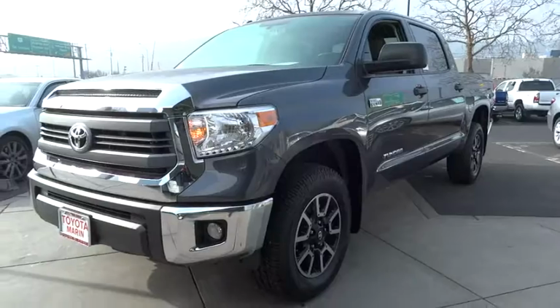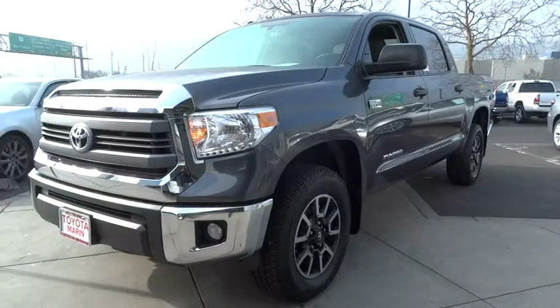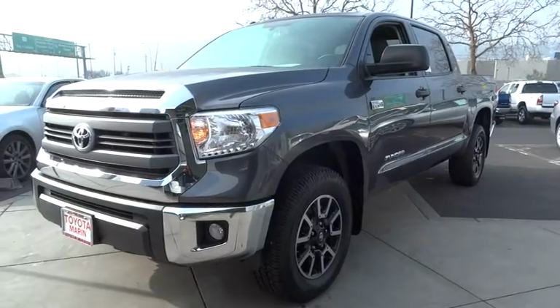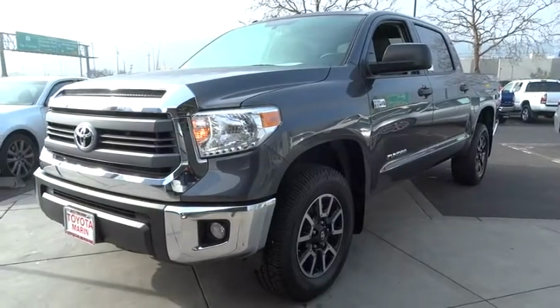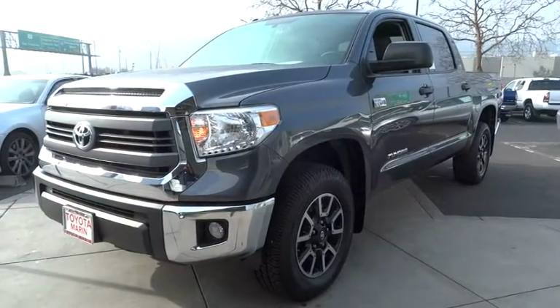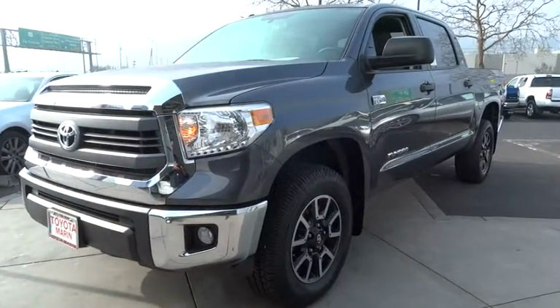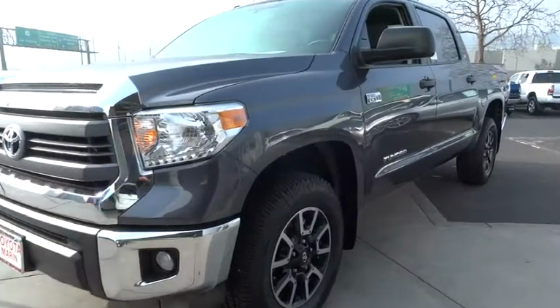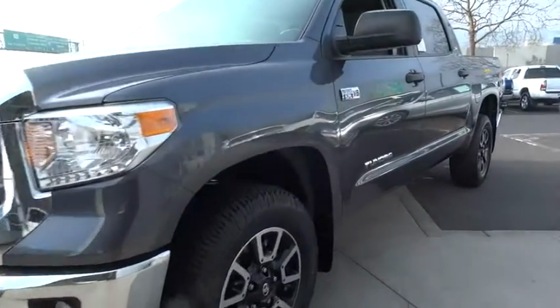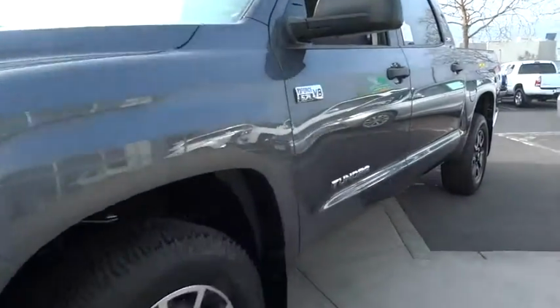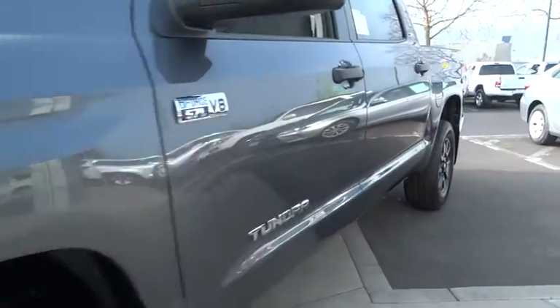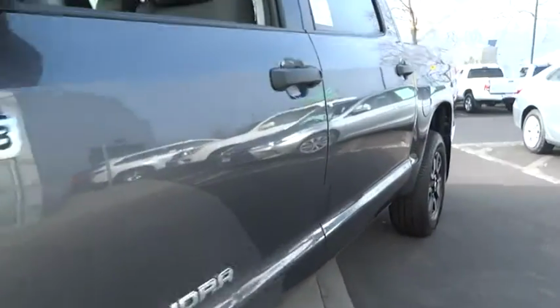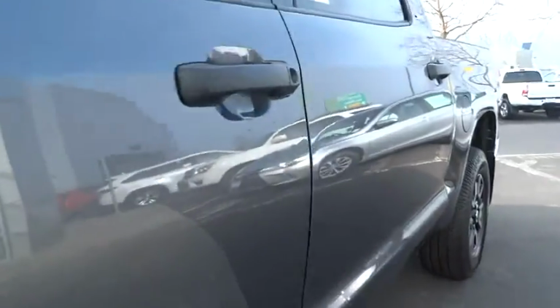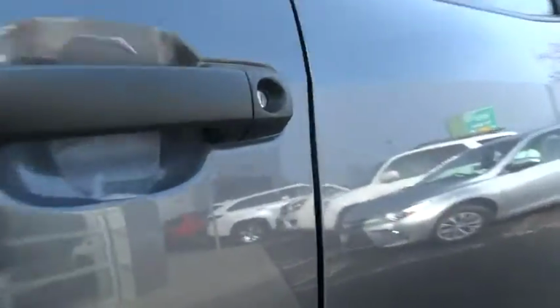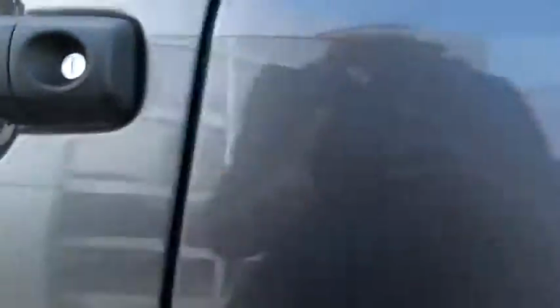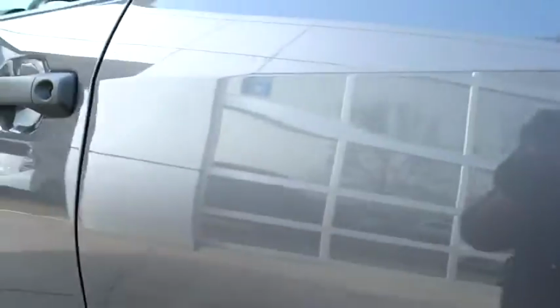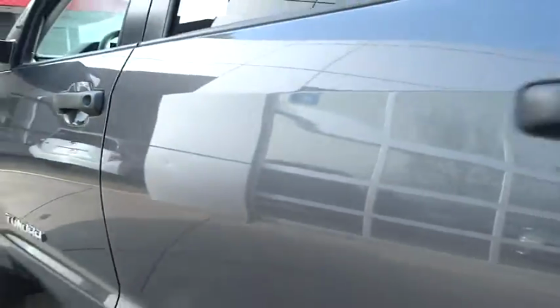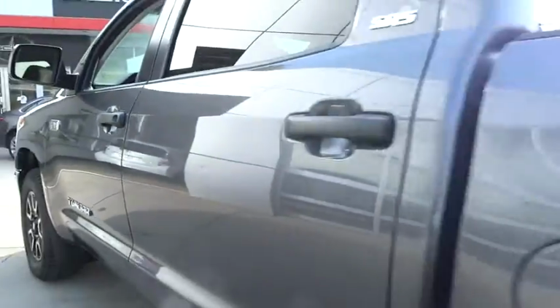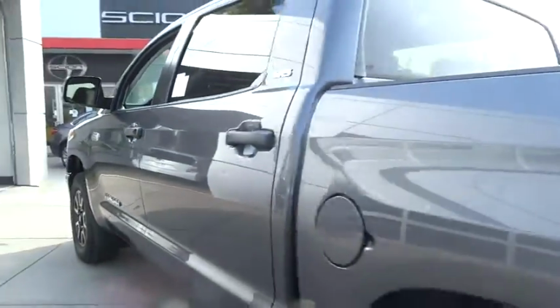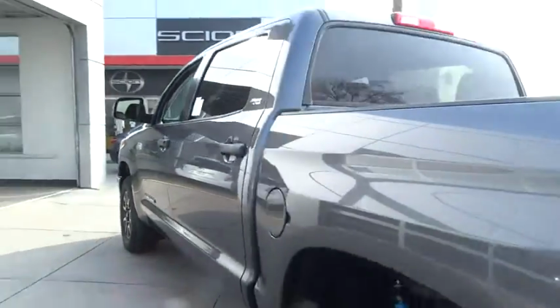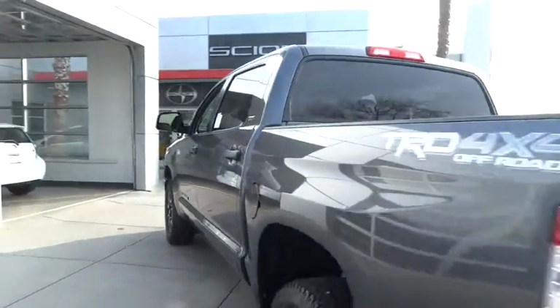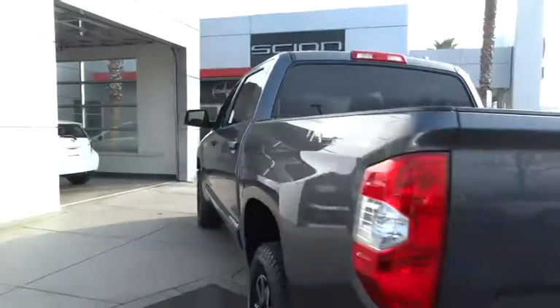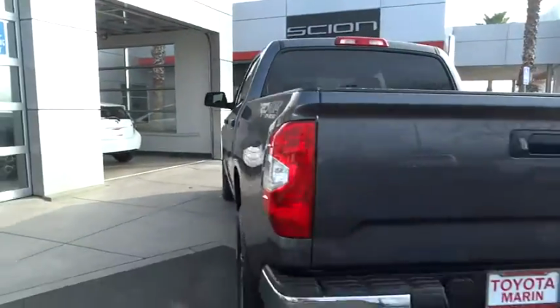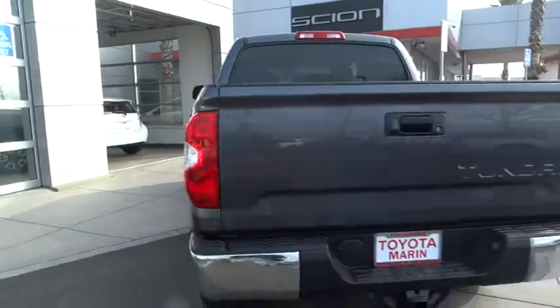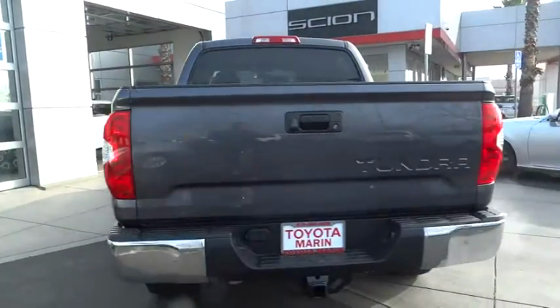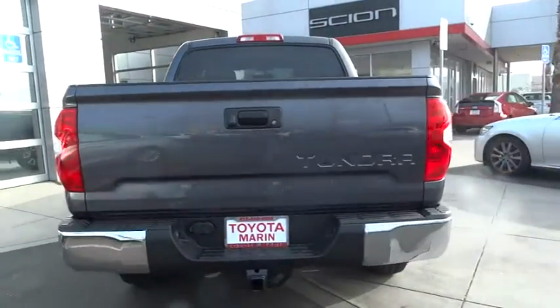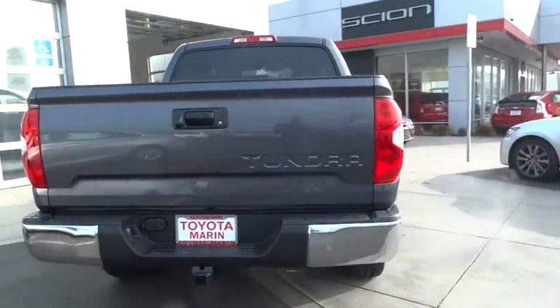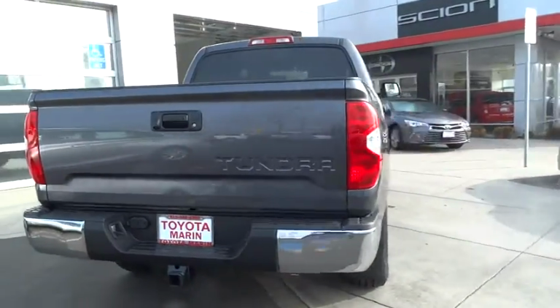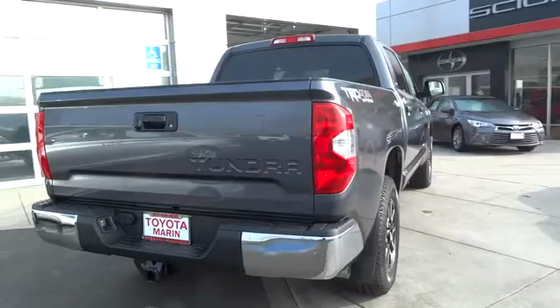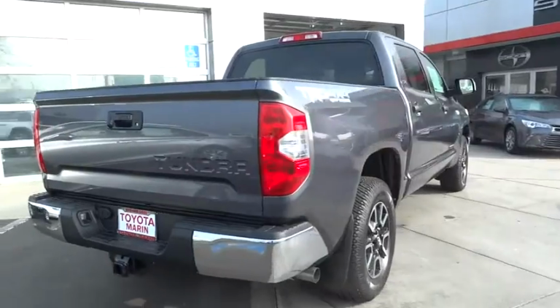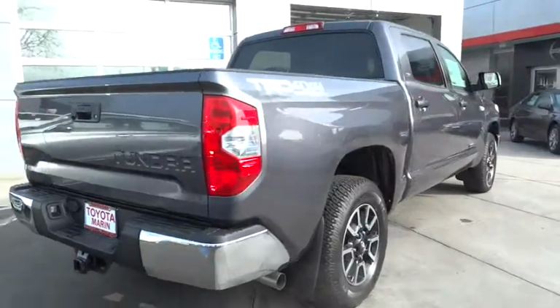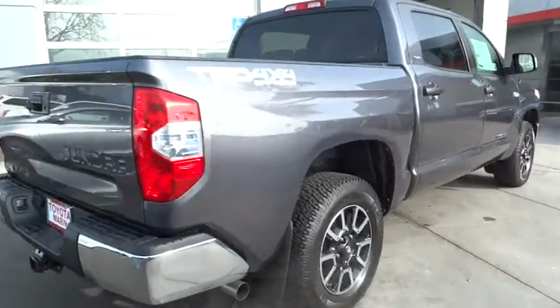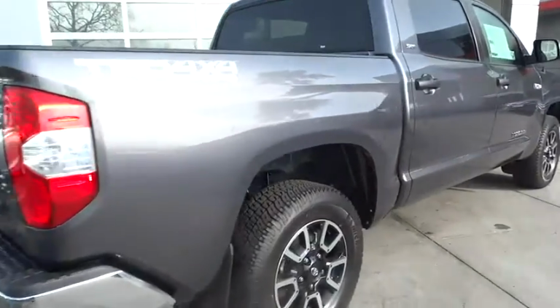2015 Tundra. The Tundra has a number of unique features useful for those using it as a work truck, including extra large door handles, a deck rail system, and an integrated tow hitch.